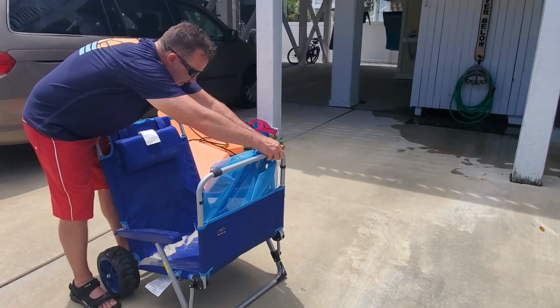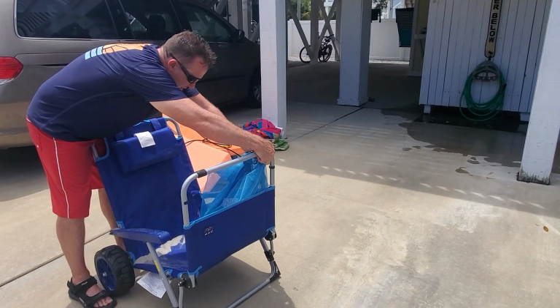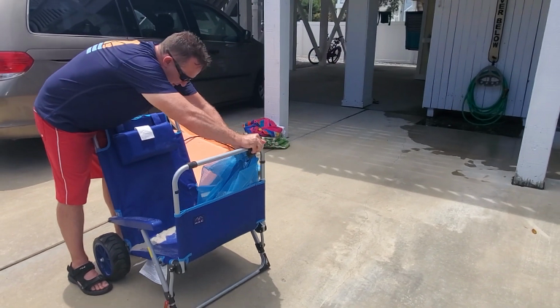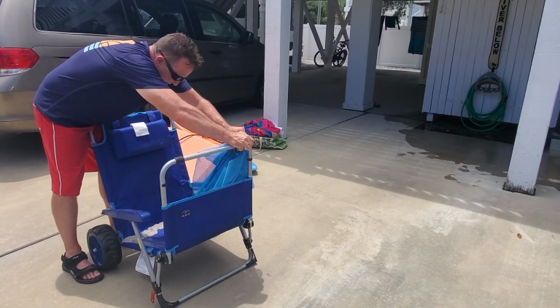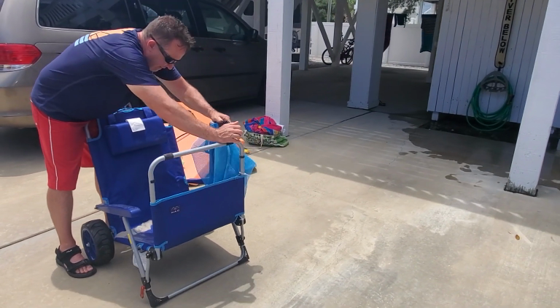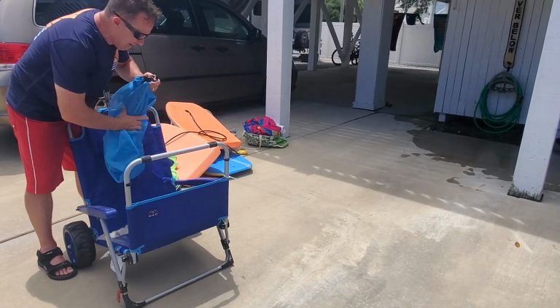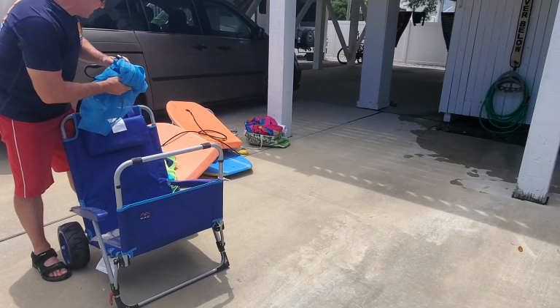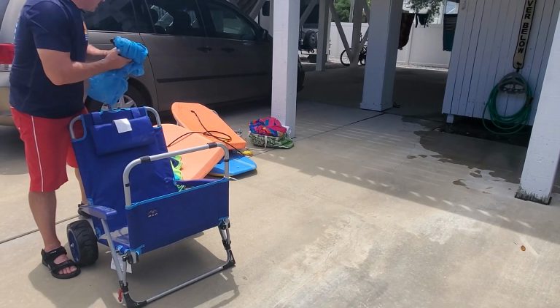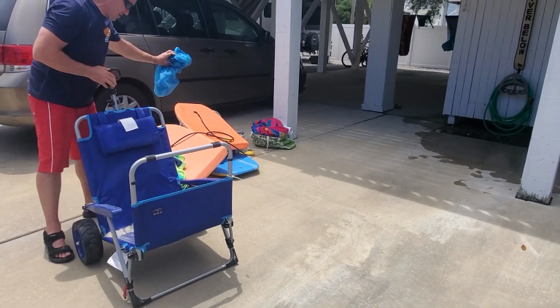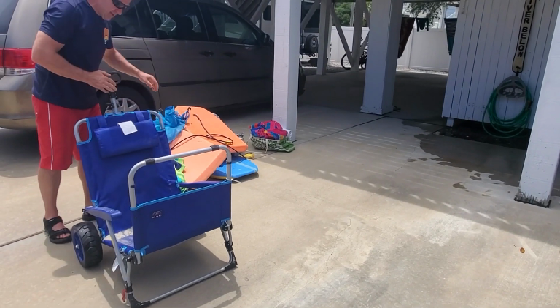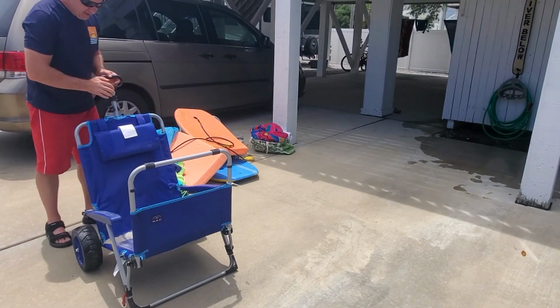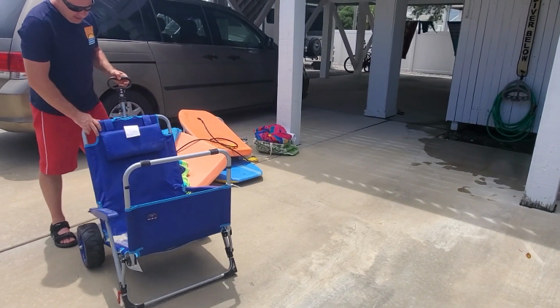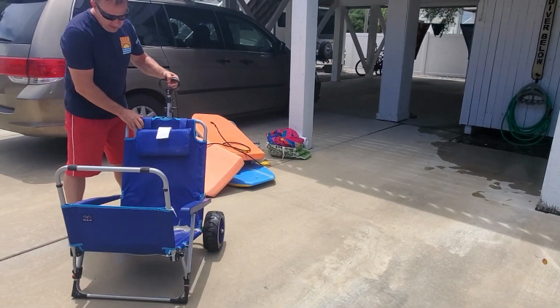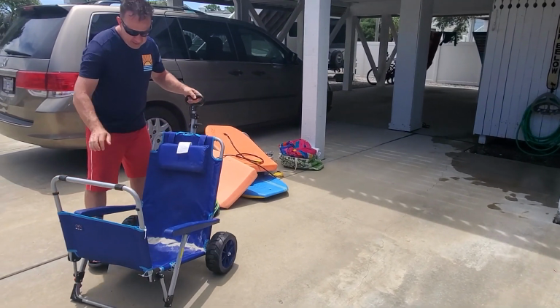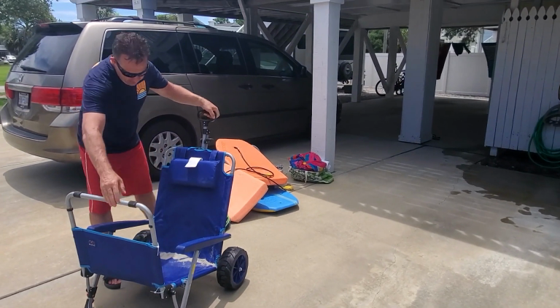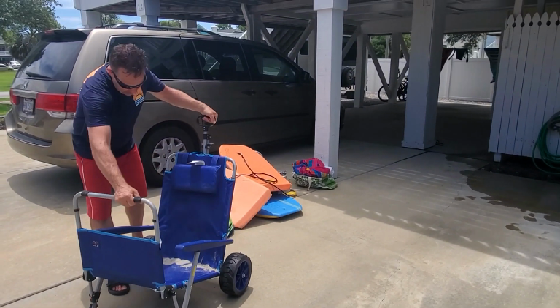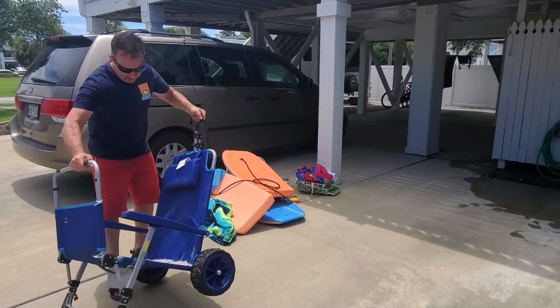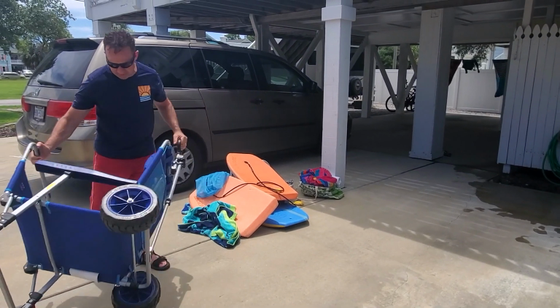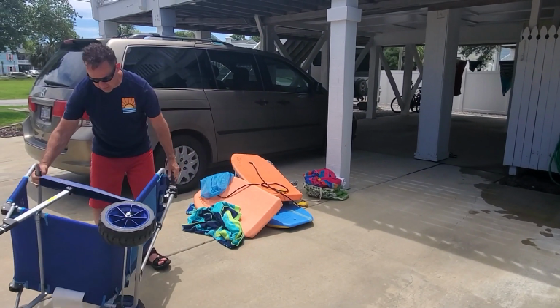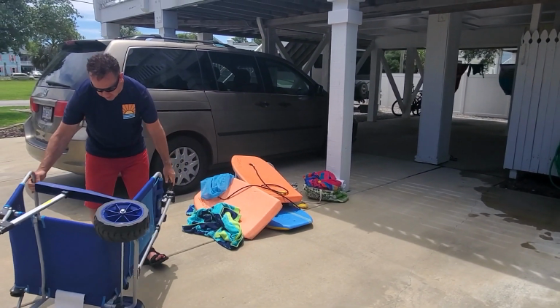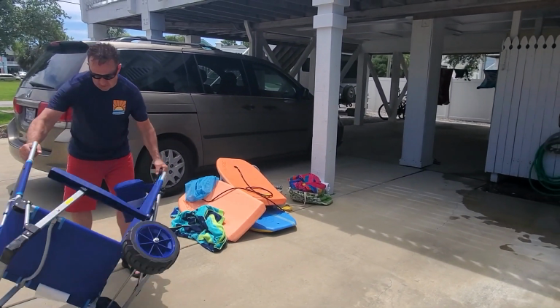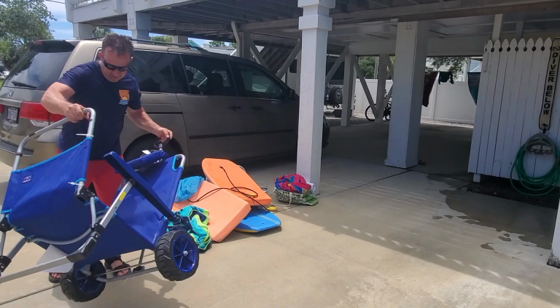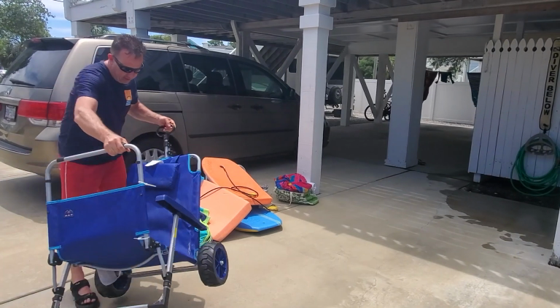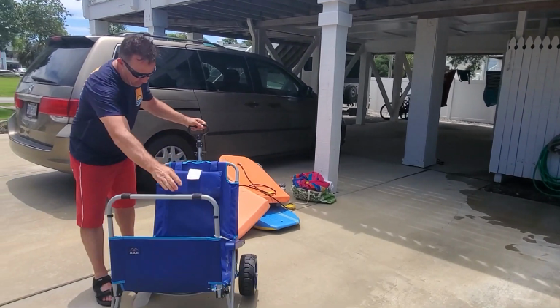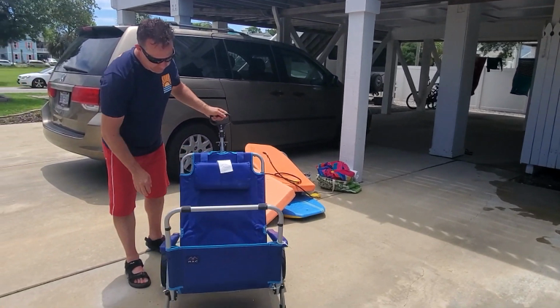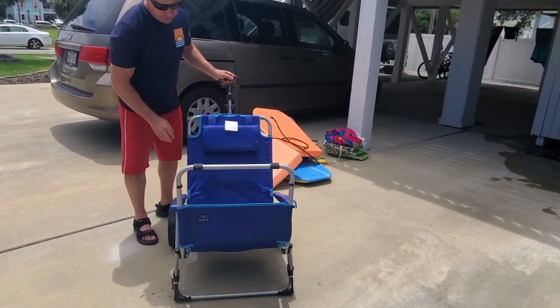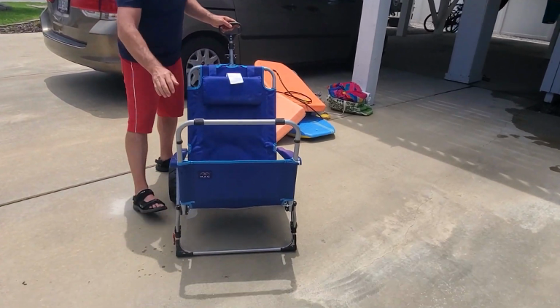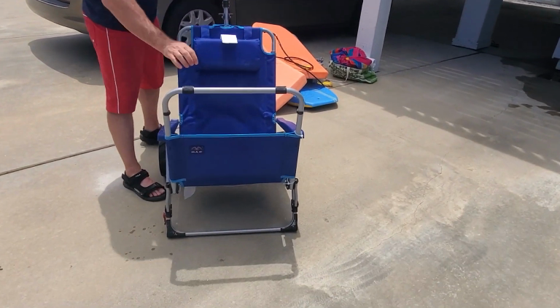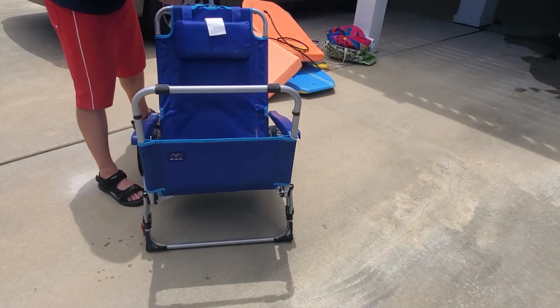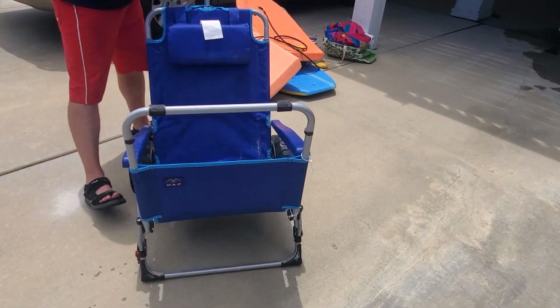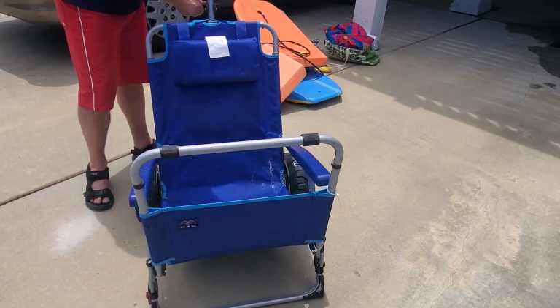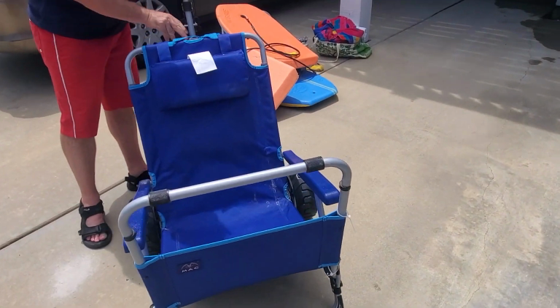And you might have a little sand in there — that's easily taken care of. Then you just unhook this... boom.